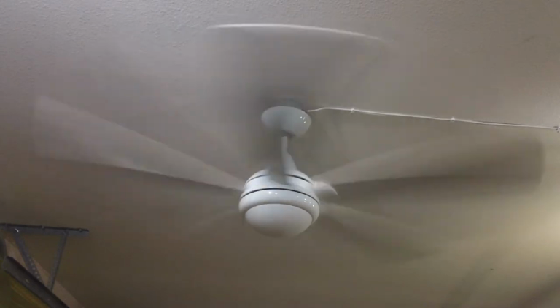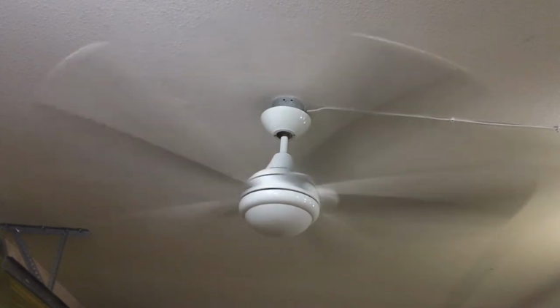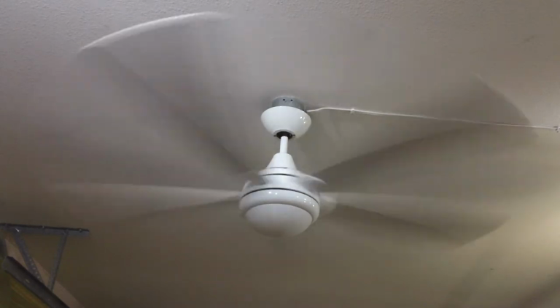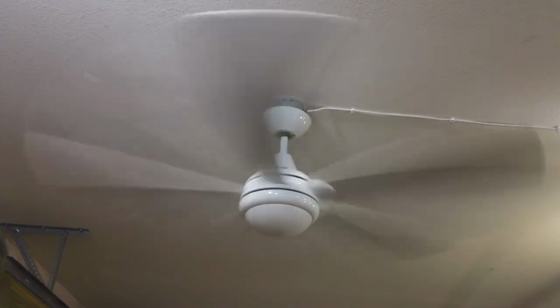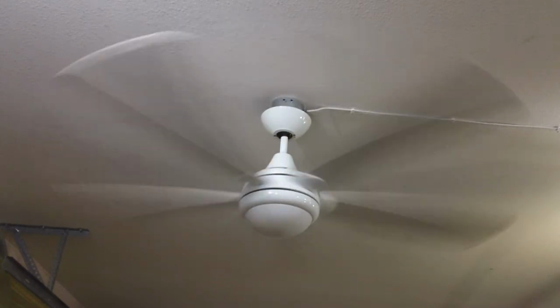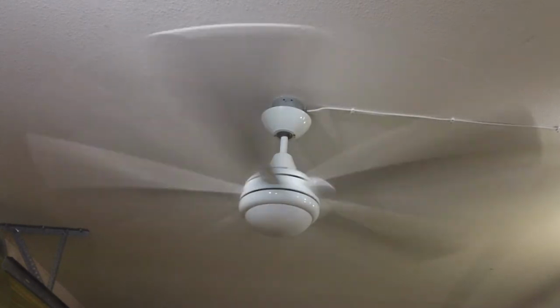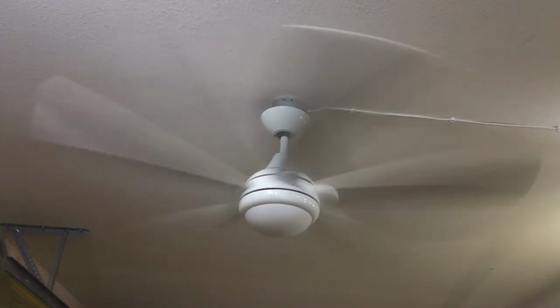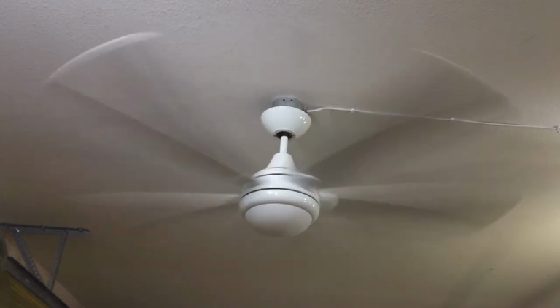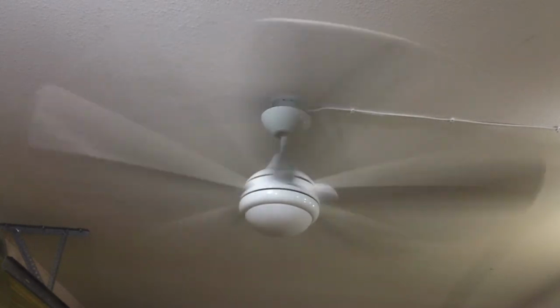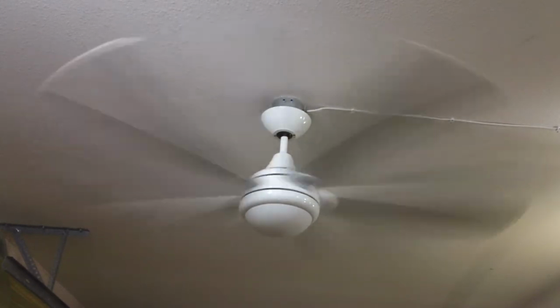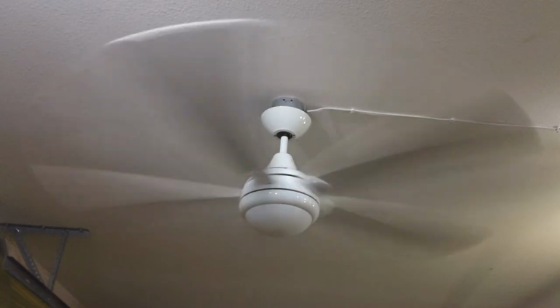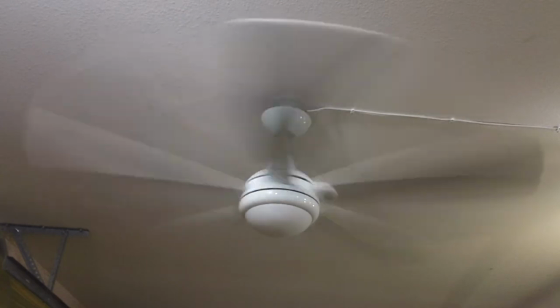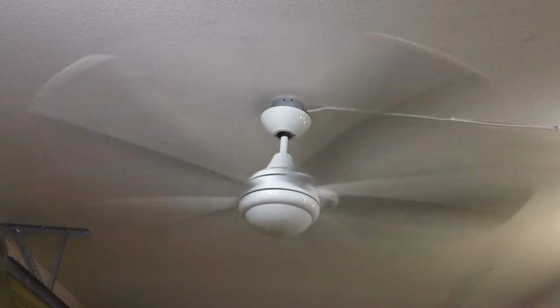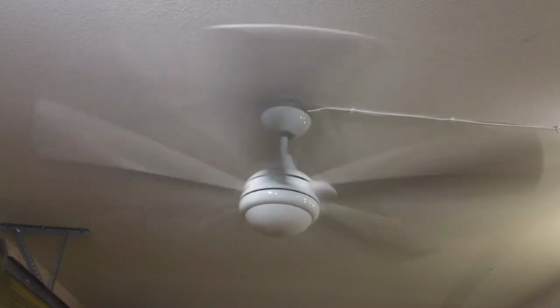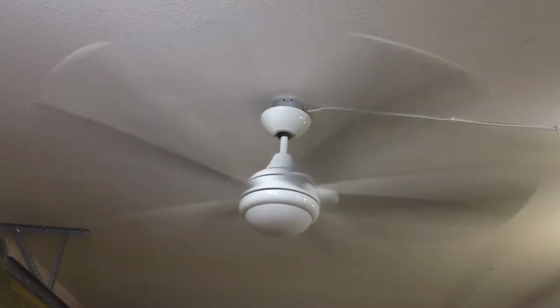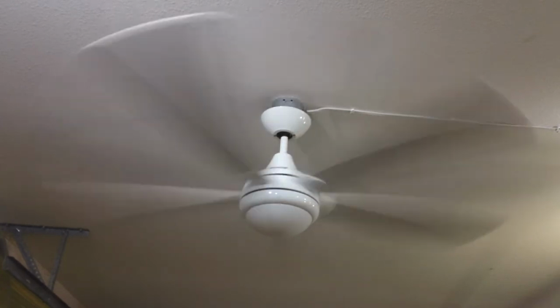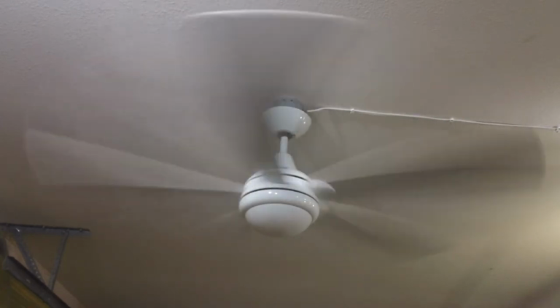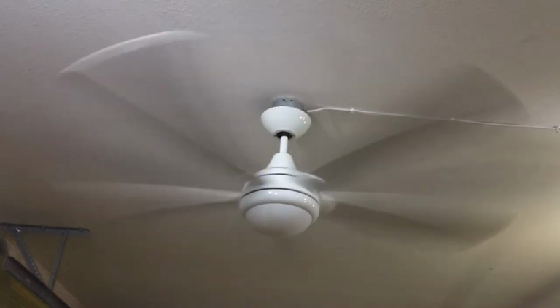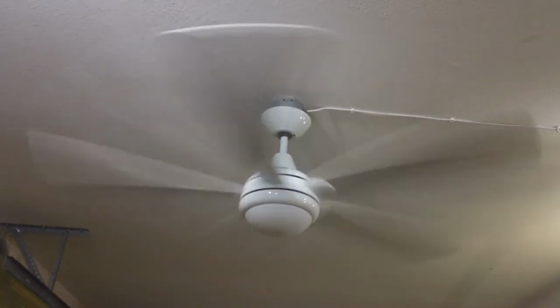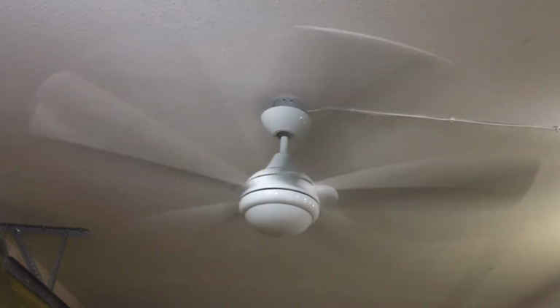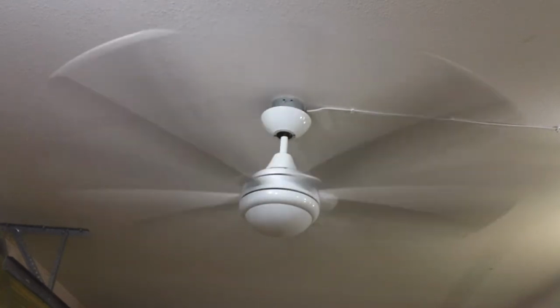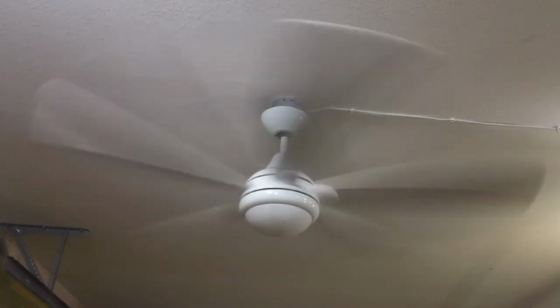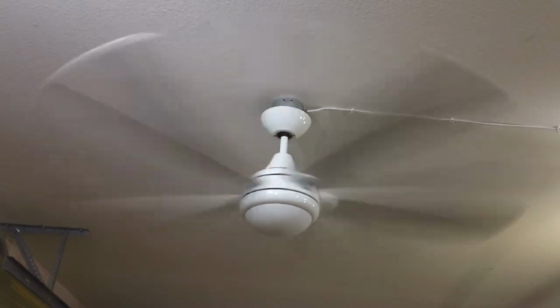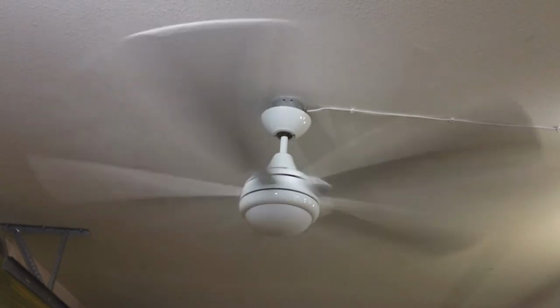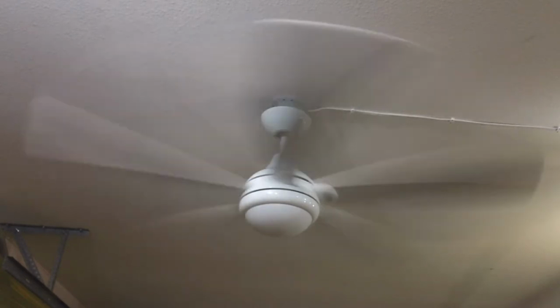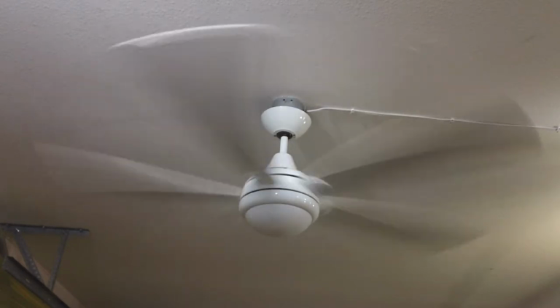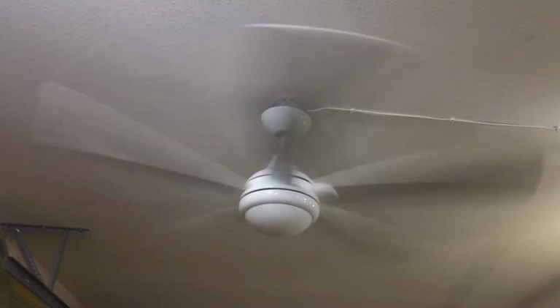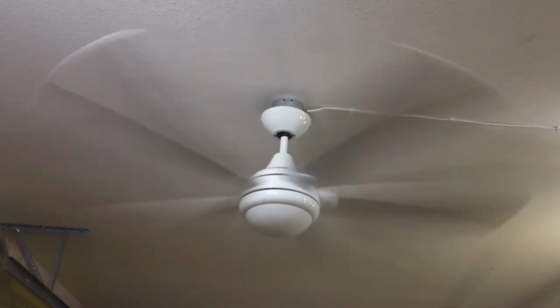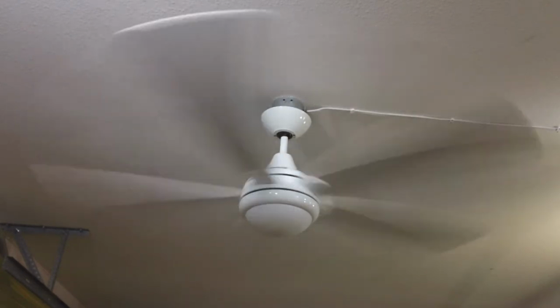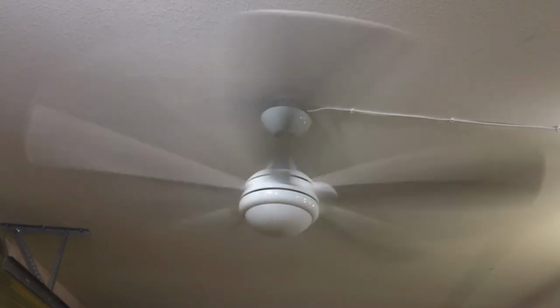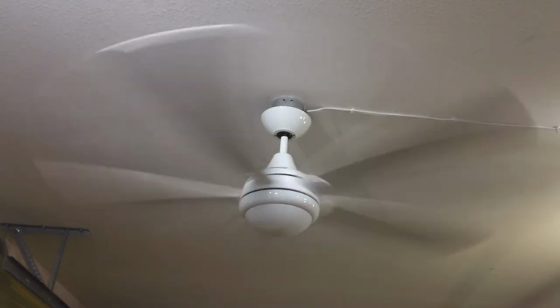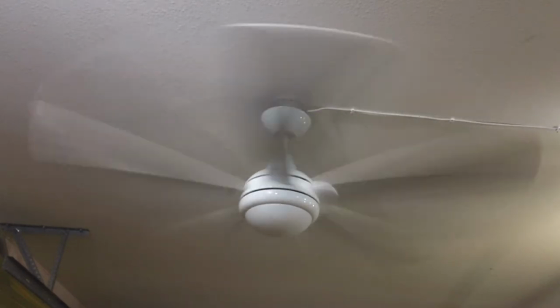As you might notice, the blades are quite misaligned. The brackets themselves are actually straight; however, the blades have sagged because of the moisture. I'll be discussing that later on in the video.